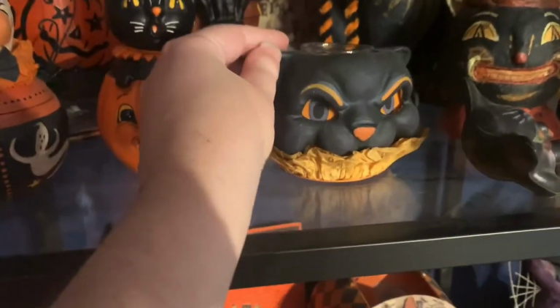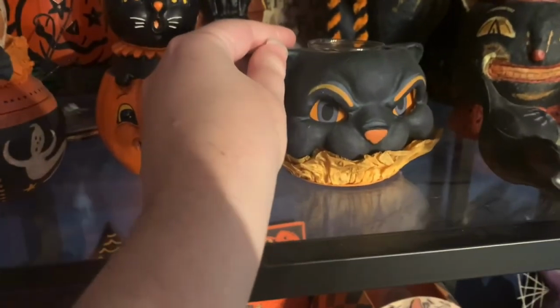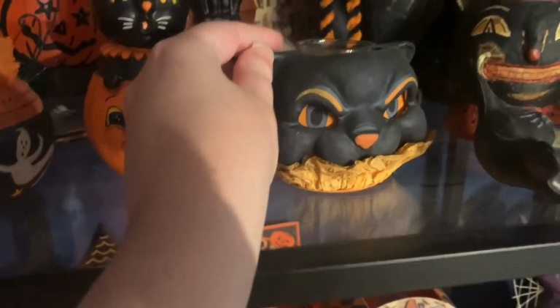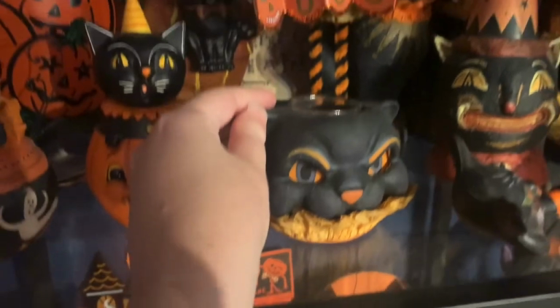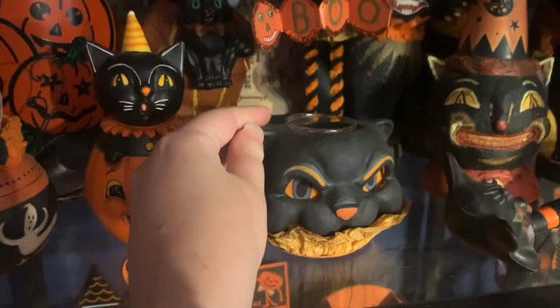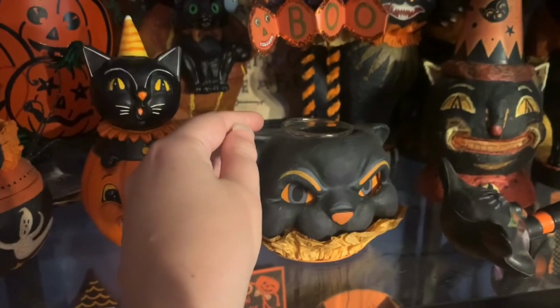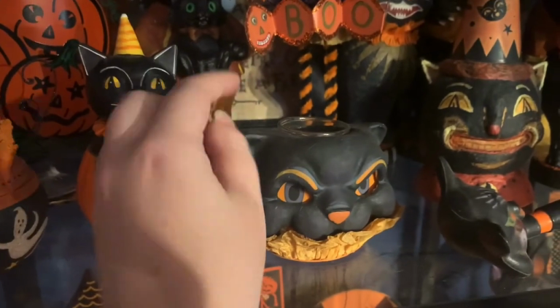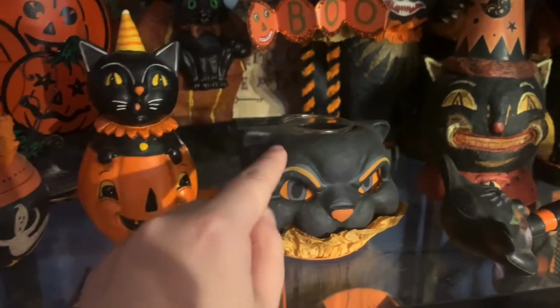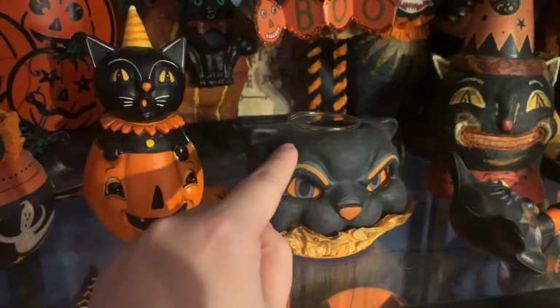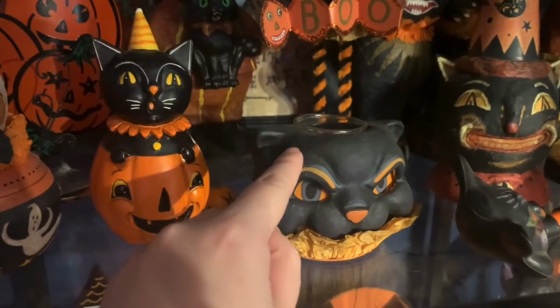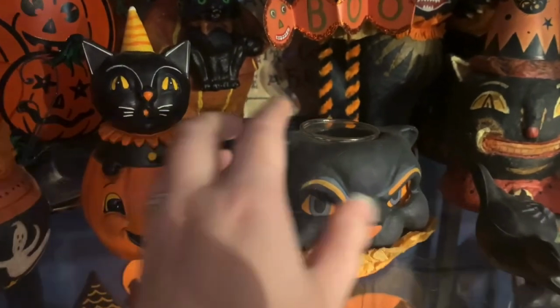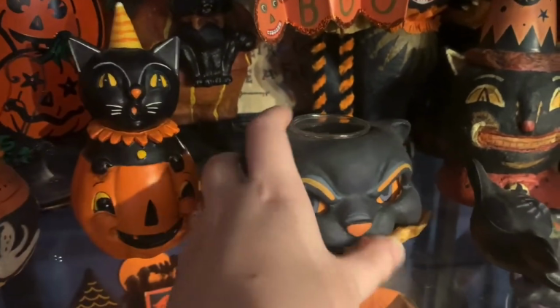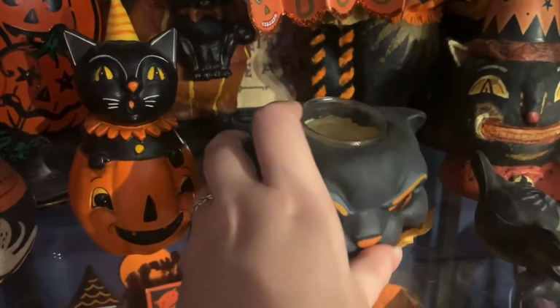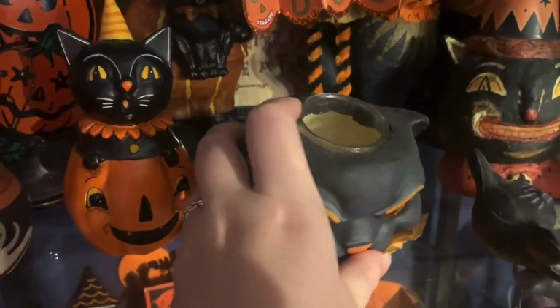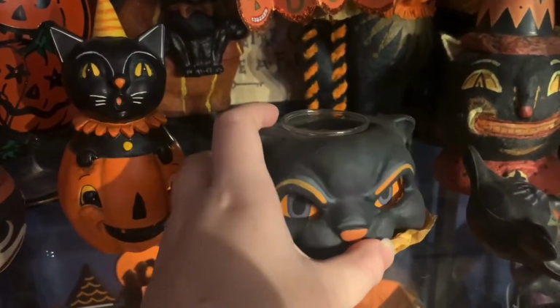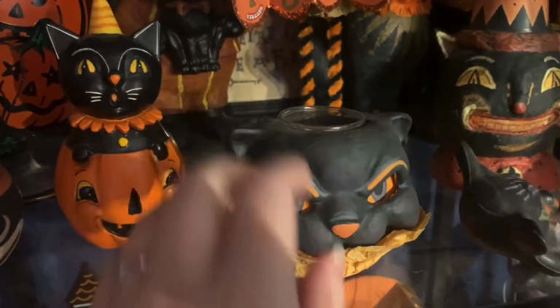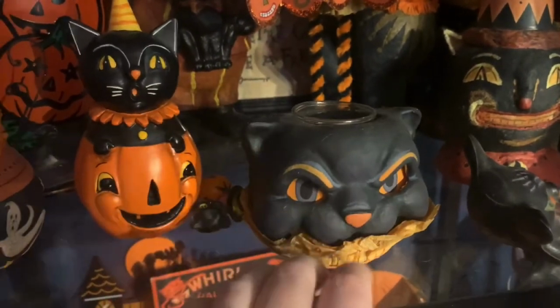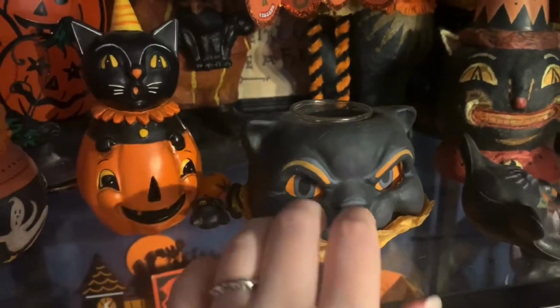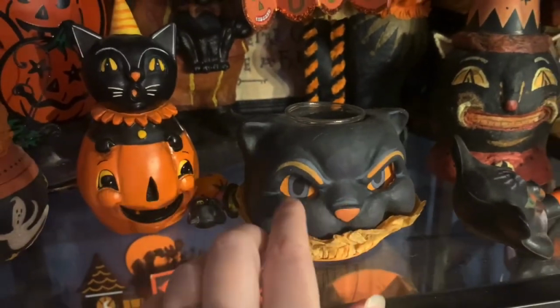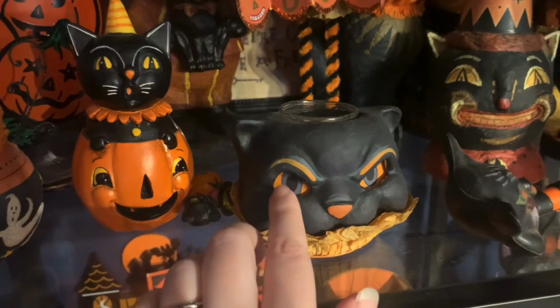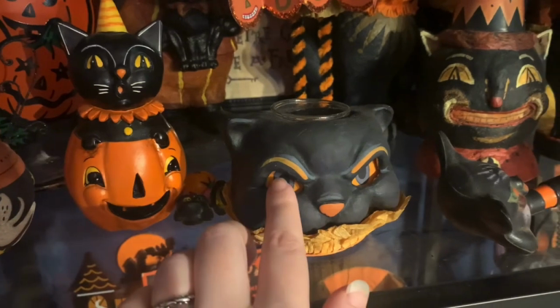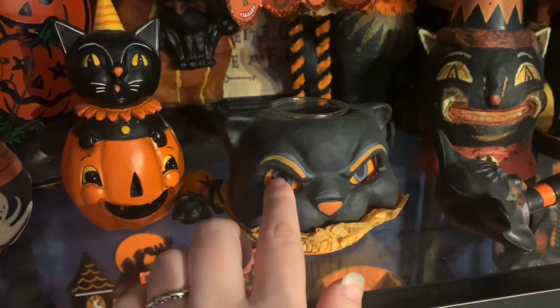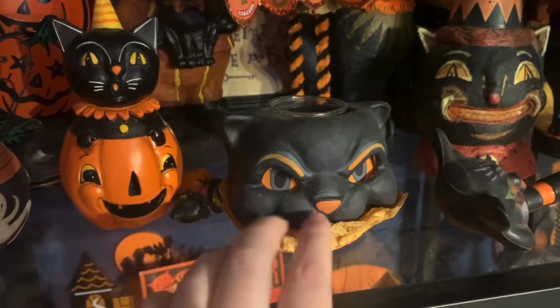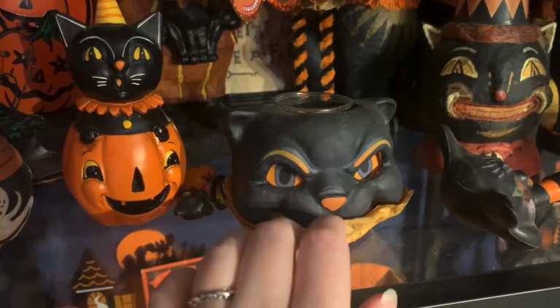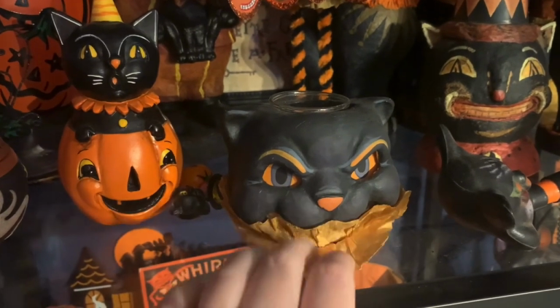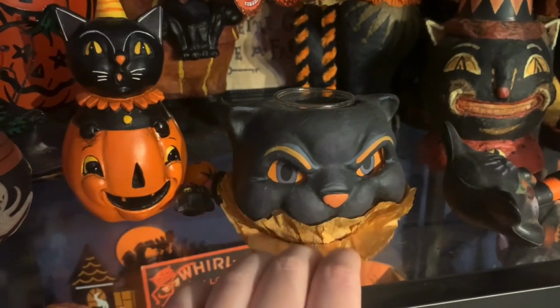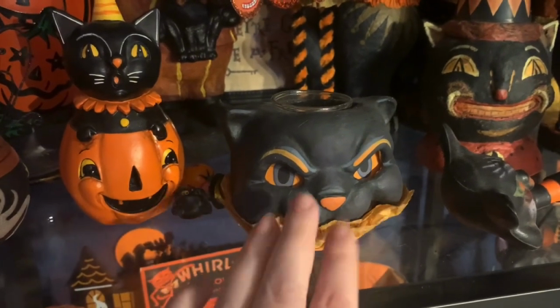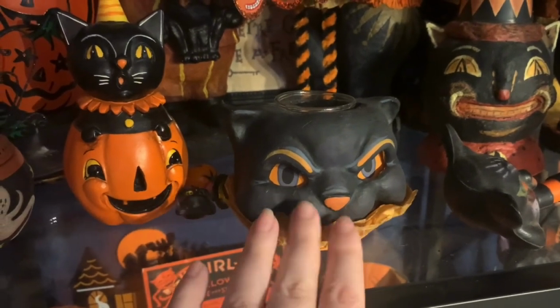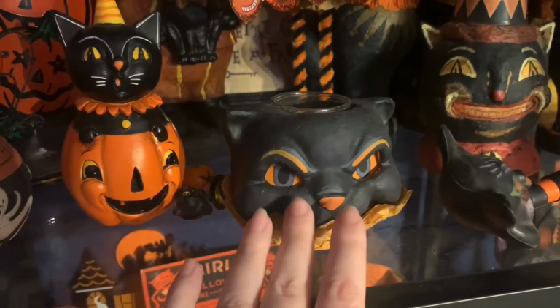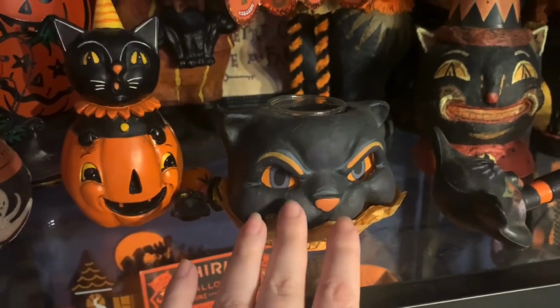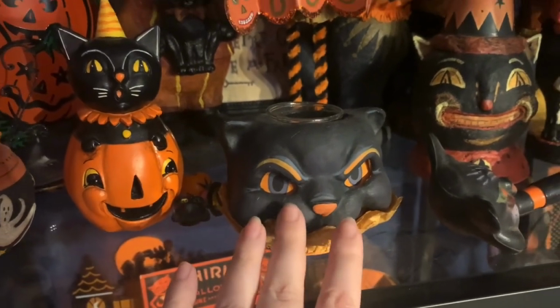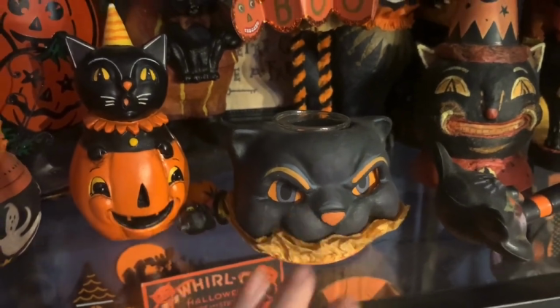These pieces are just sort of home goods pieces. This is actually a lantern — you can put a little lamp in it and it'll light up in the eyes. It's just a really cool piece I've had for a number of years.